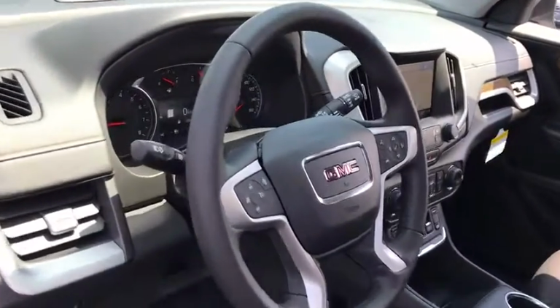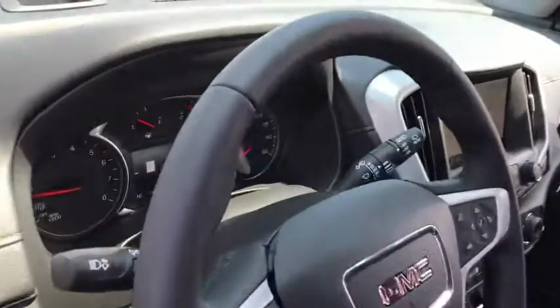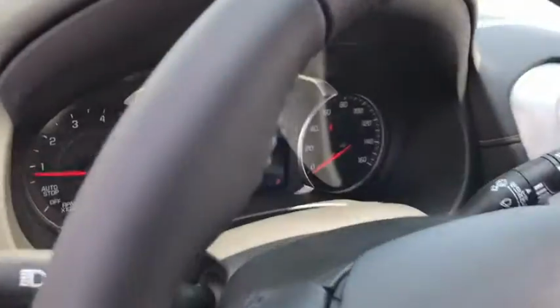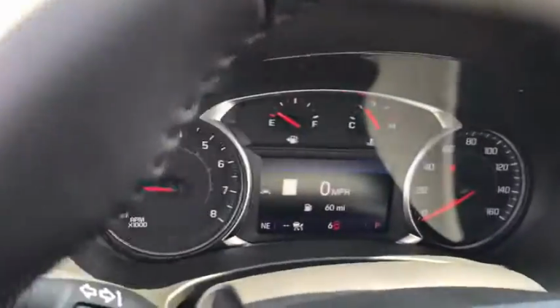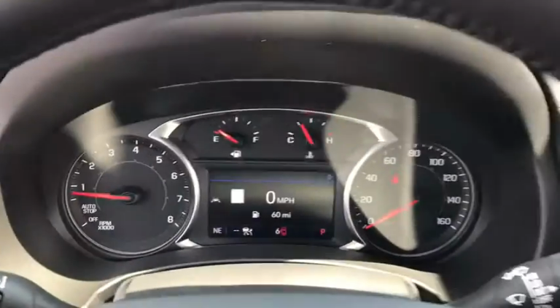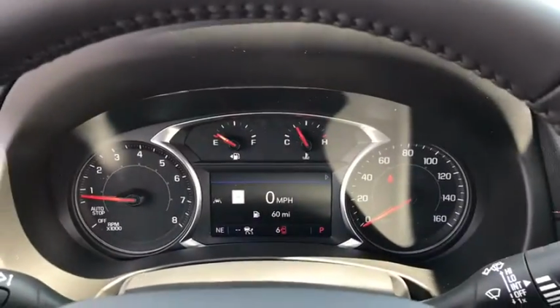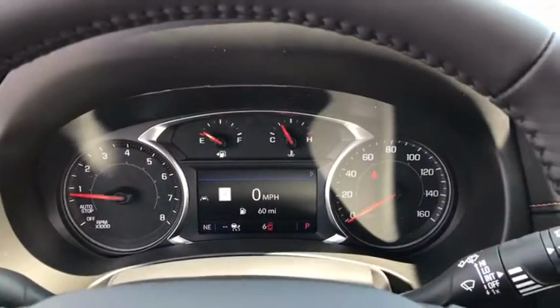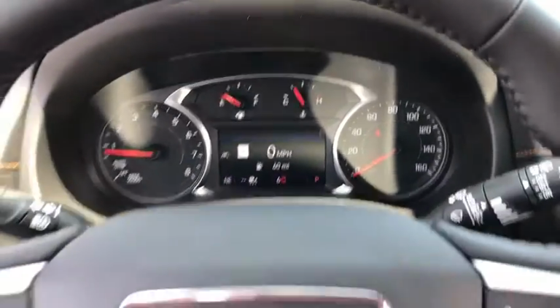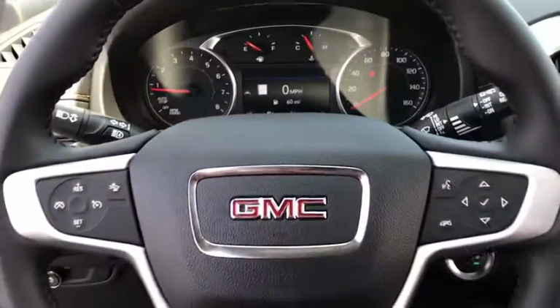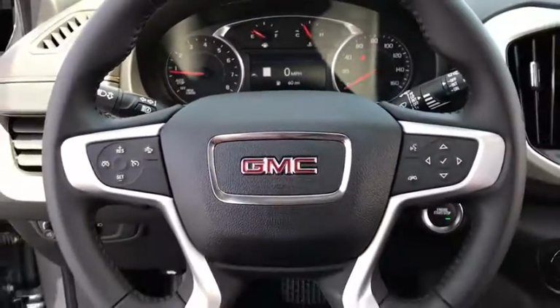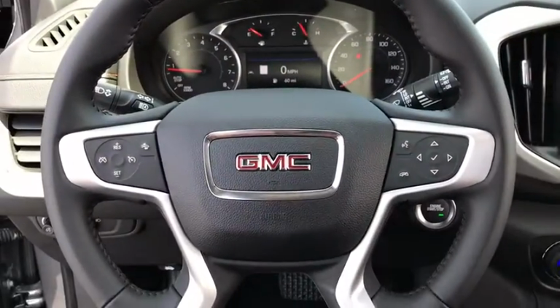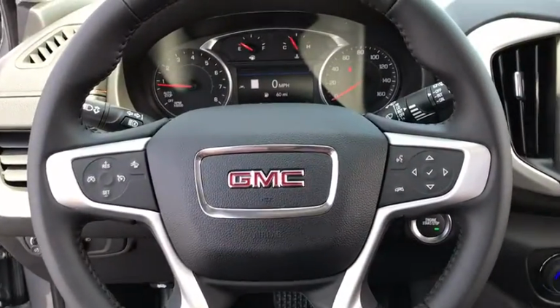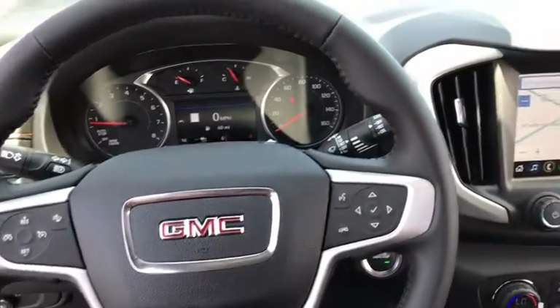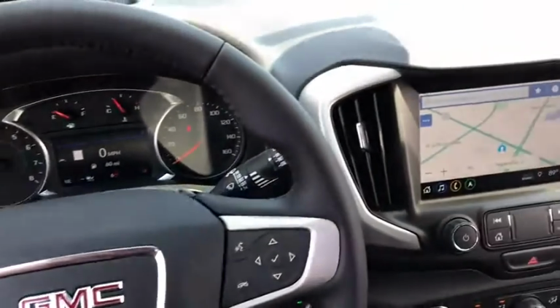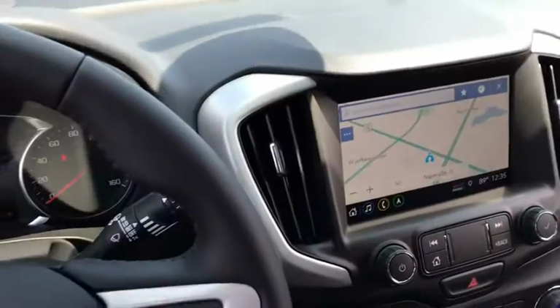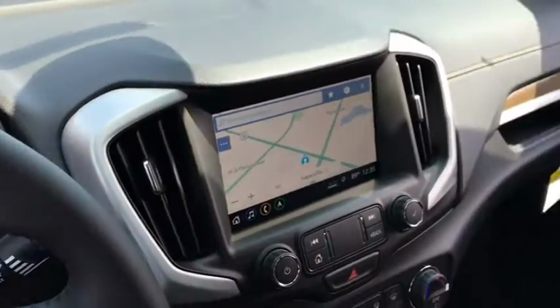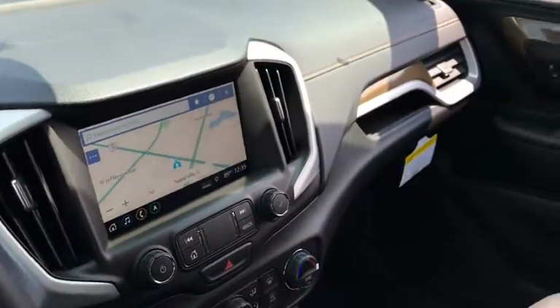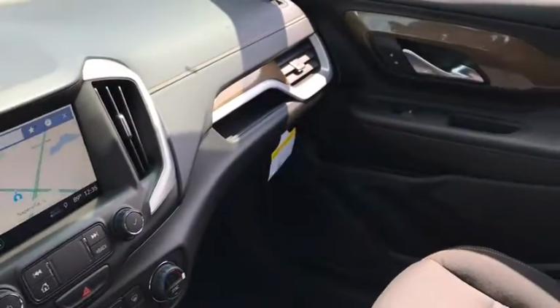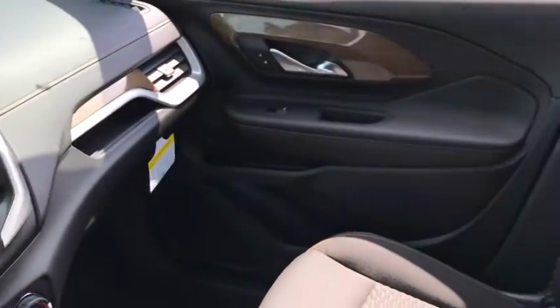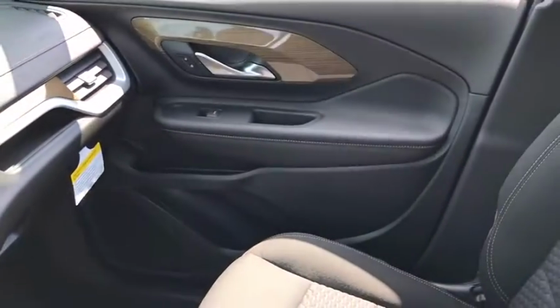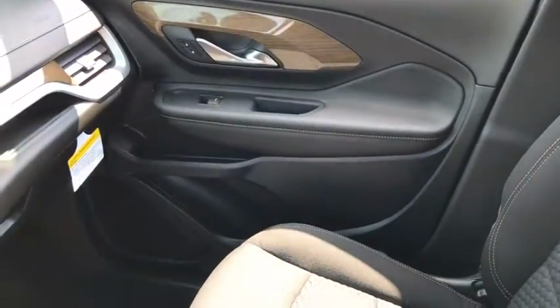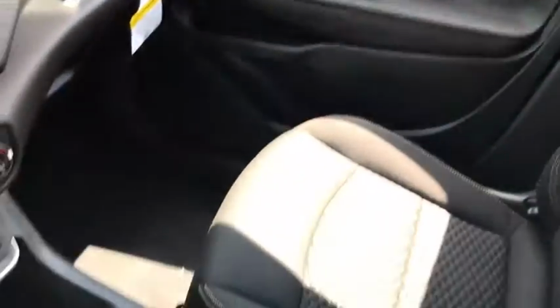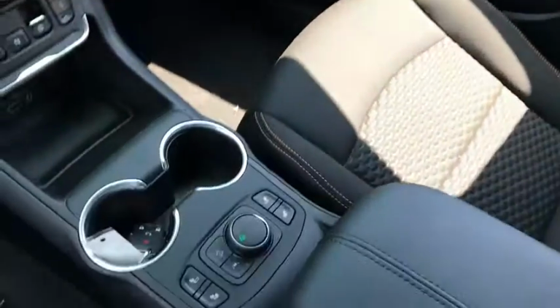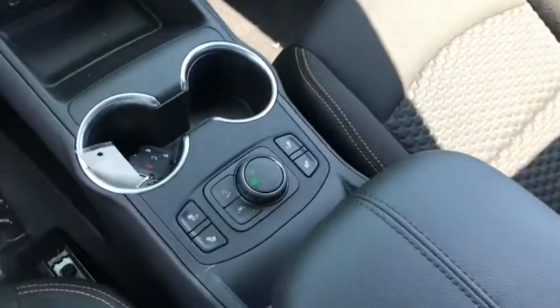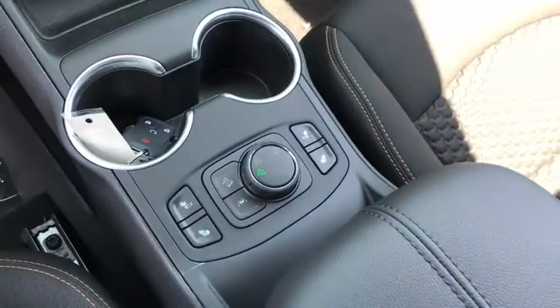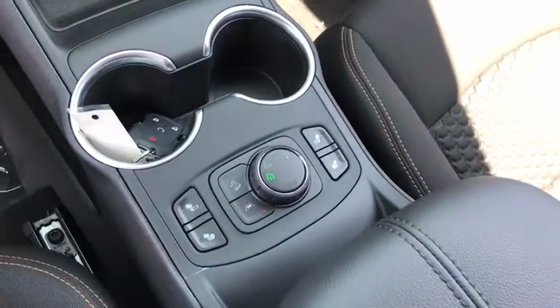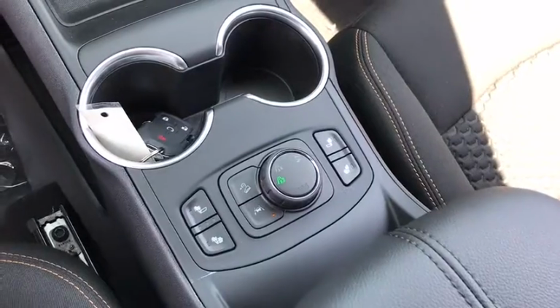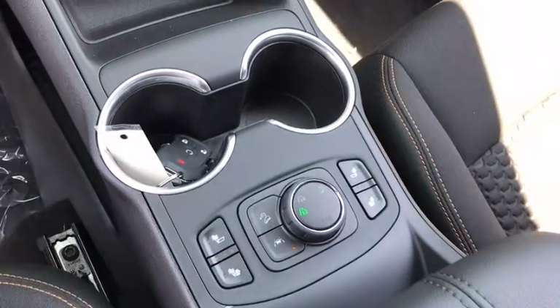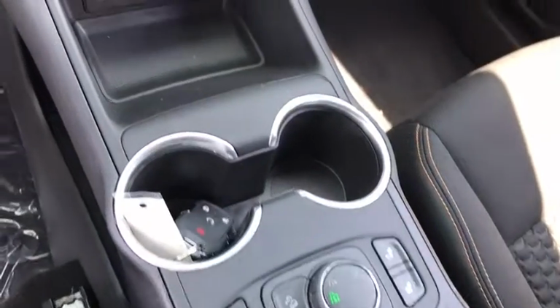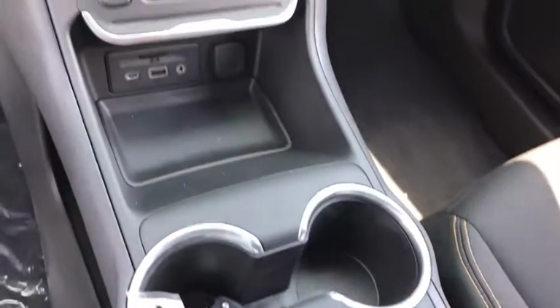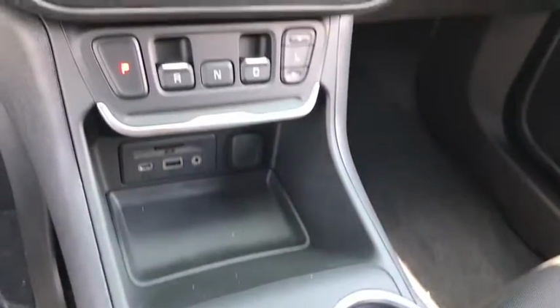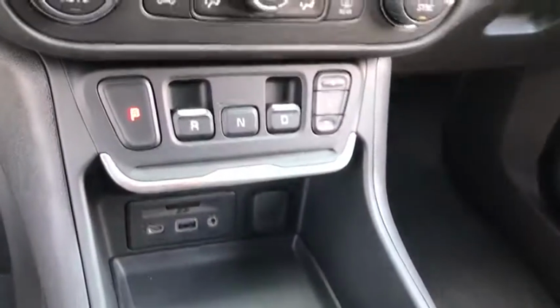Here are some of this vehicle's great options: stability control, remote start, steering wheel audio controls, lane departure warning, traction control, keyless entry, all-wheel drive, backup camera, anti-lock braking system, Bluetooth.